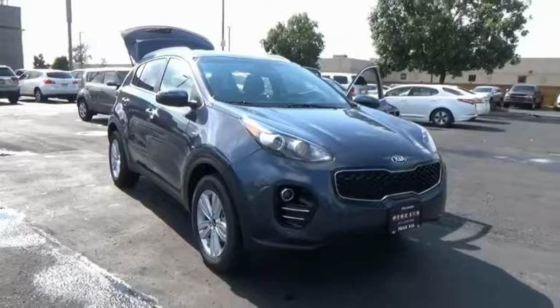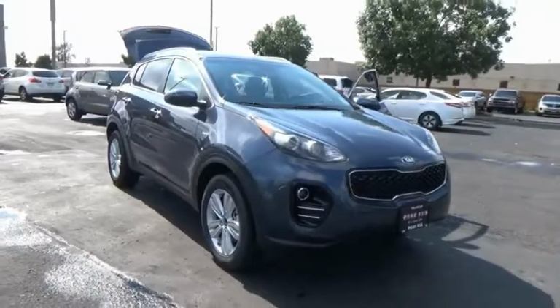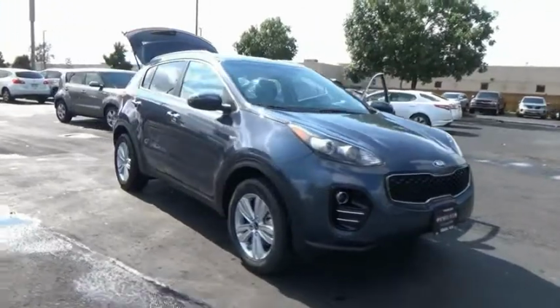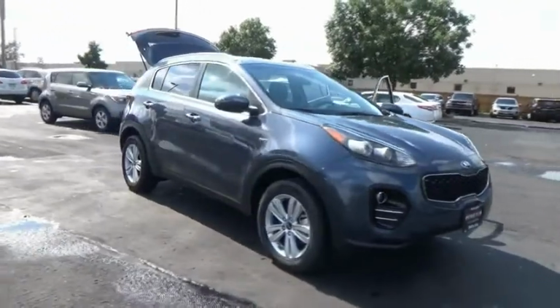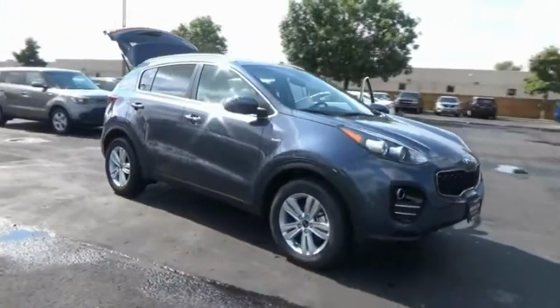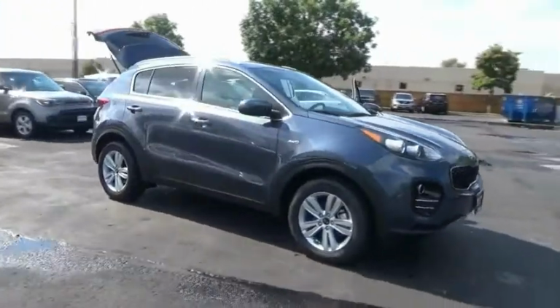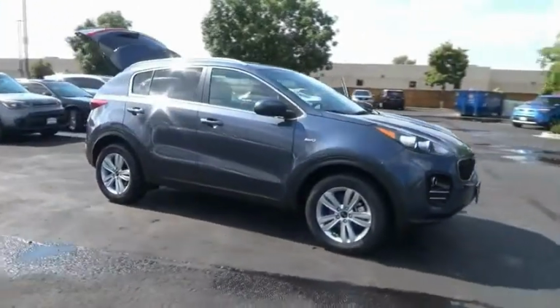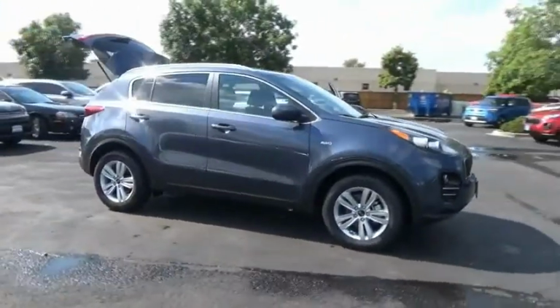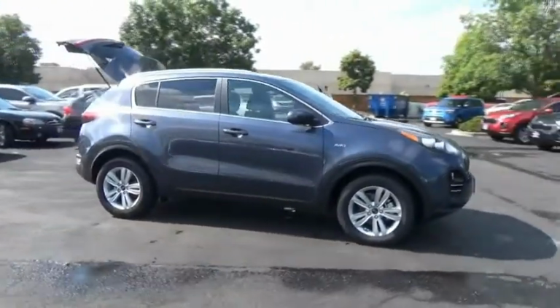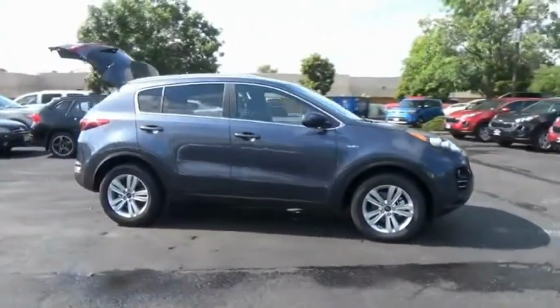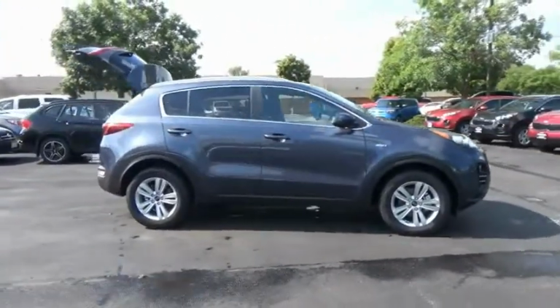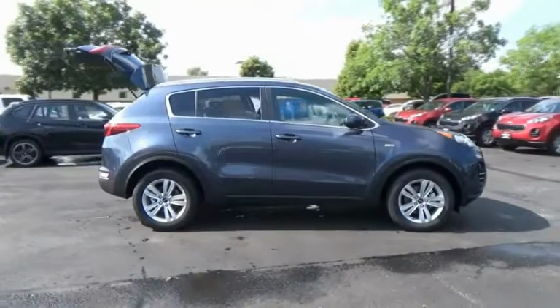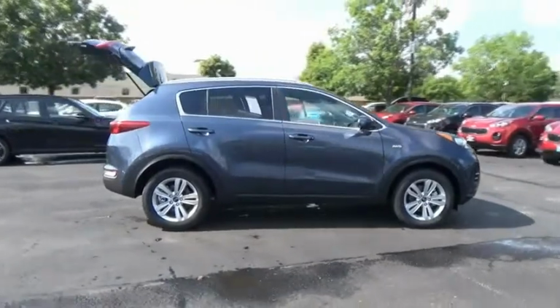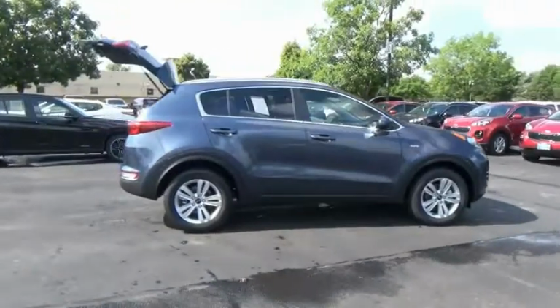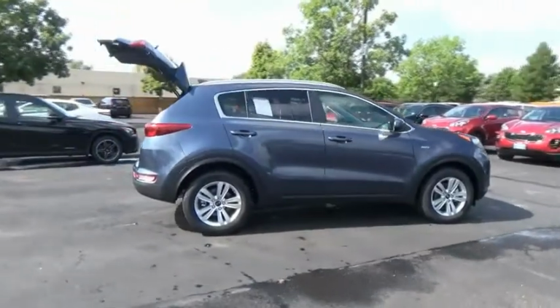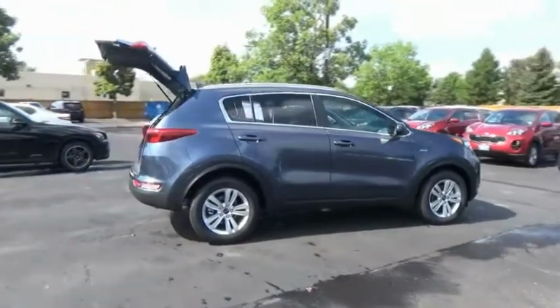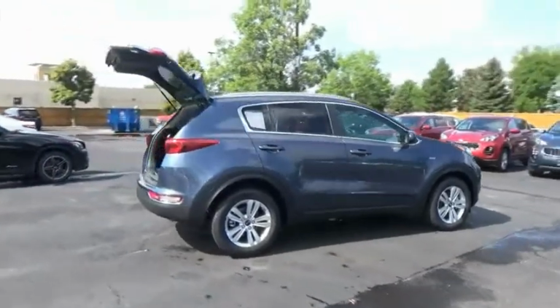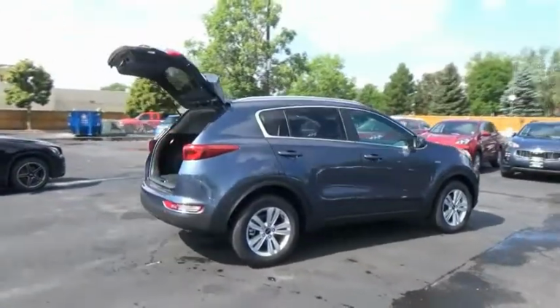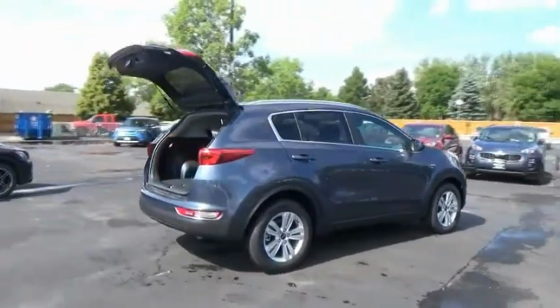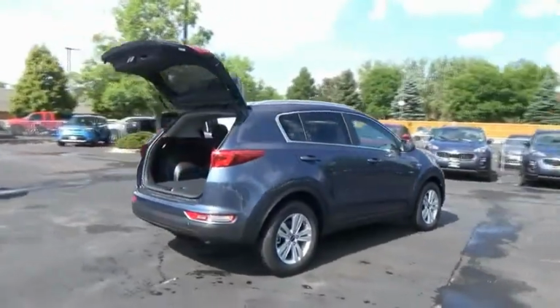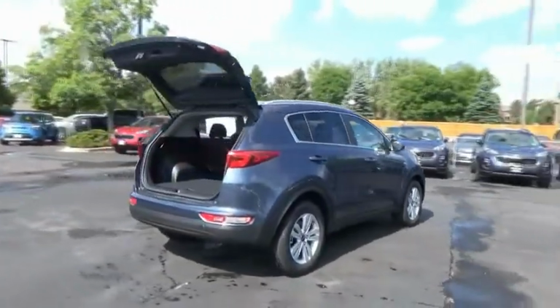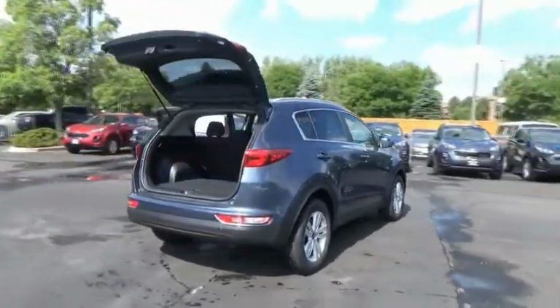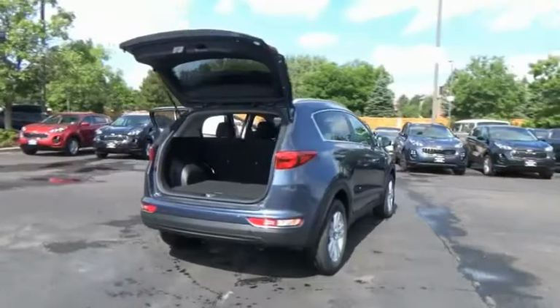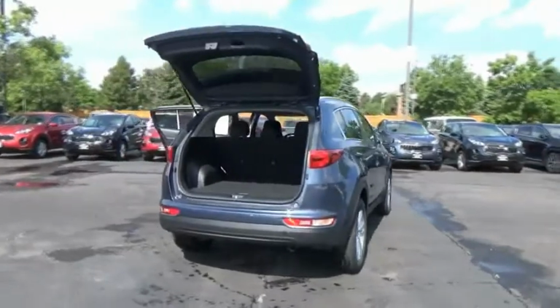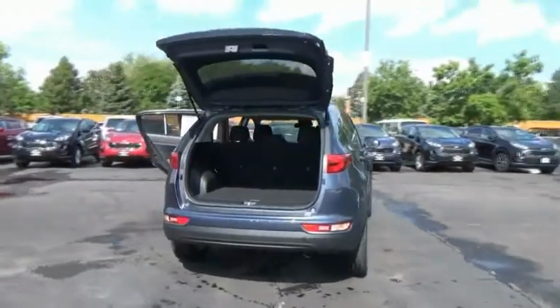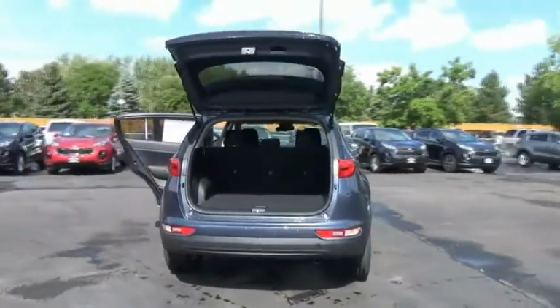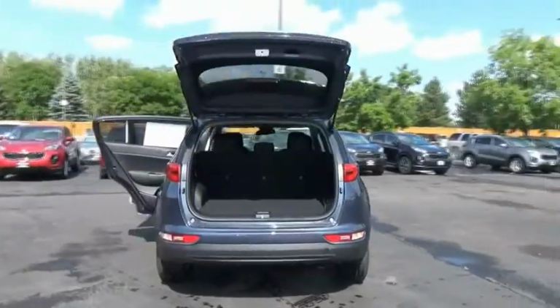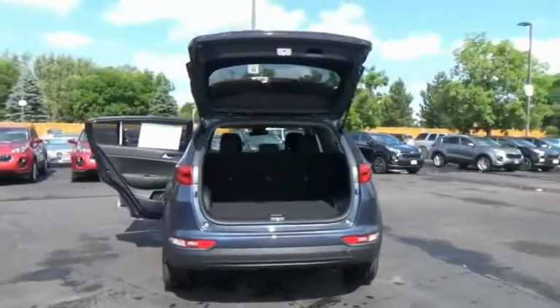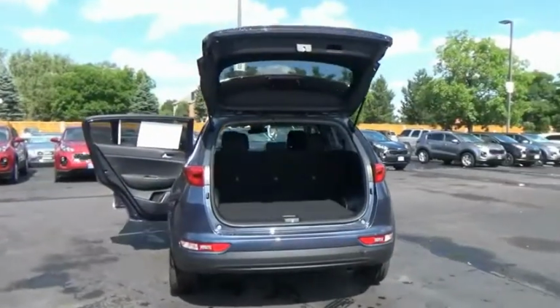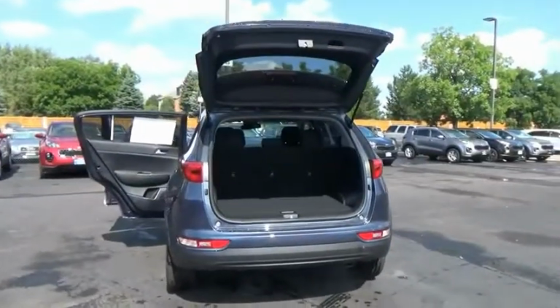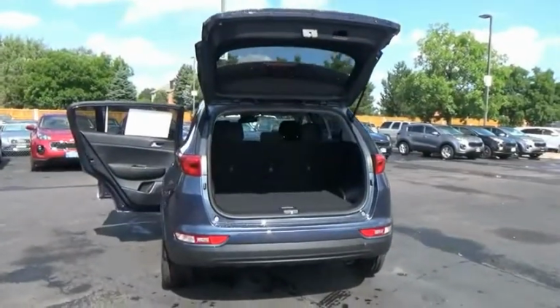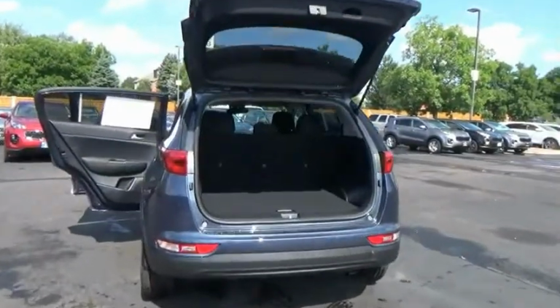You are going to love the 2019 Sportage. With its sleek and stylish exterior and its roomy, feature-laden interior, the Sportage both looks good and performs well on the road. This vehicle has less than 100 miles.